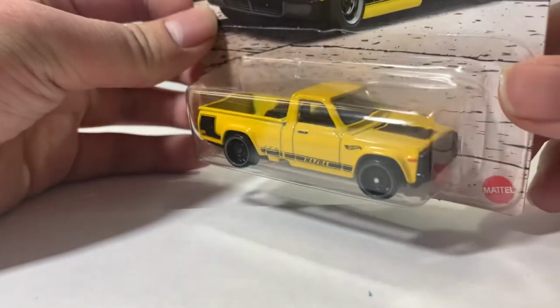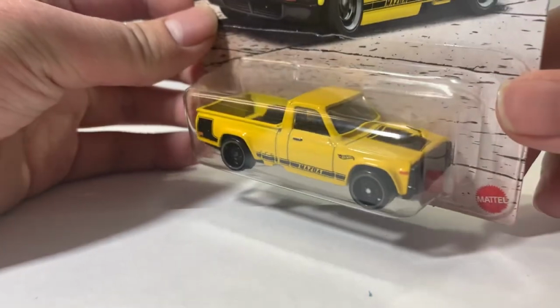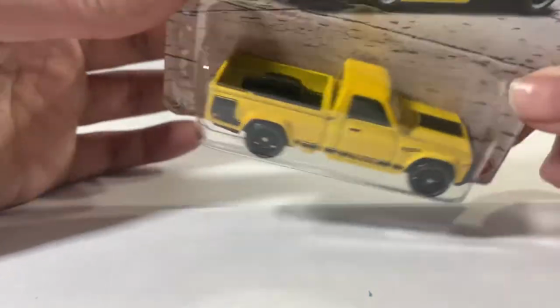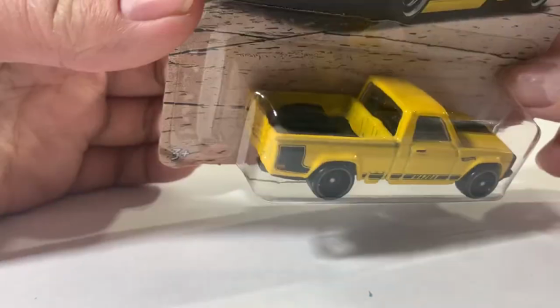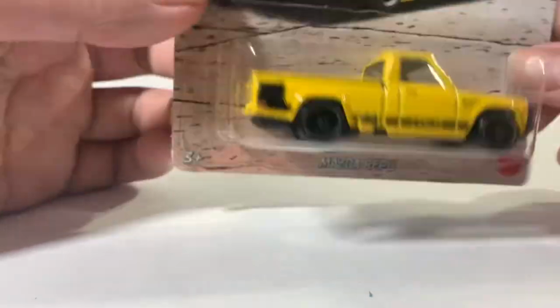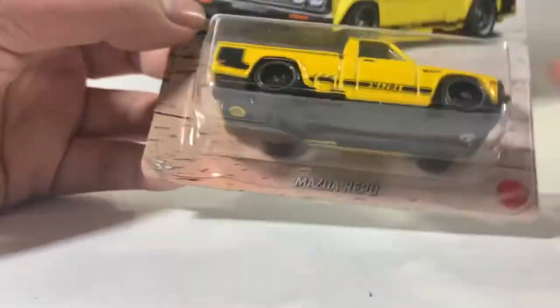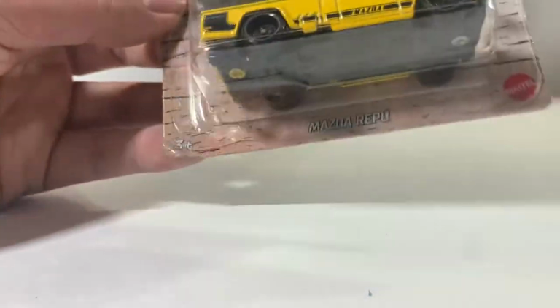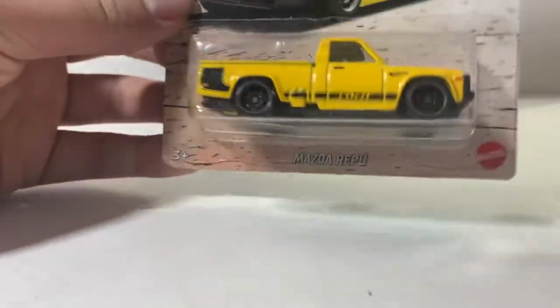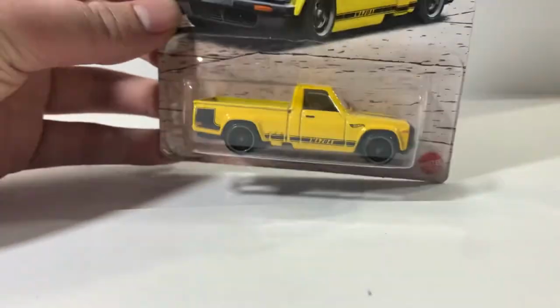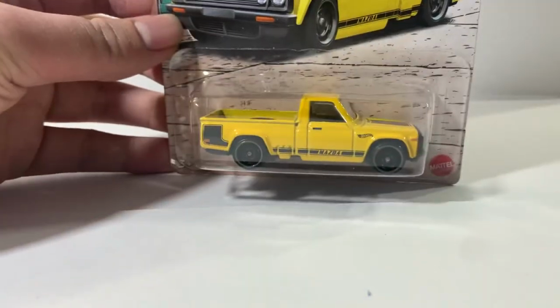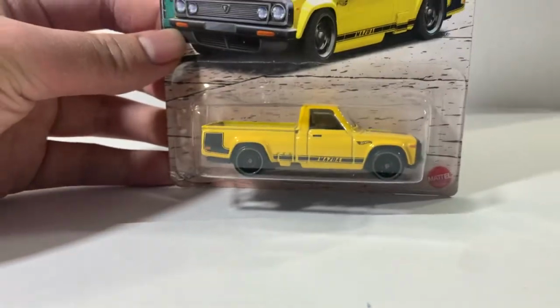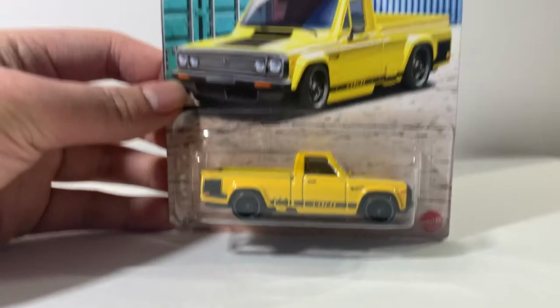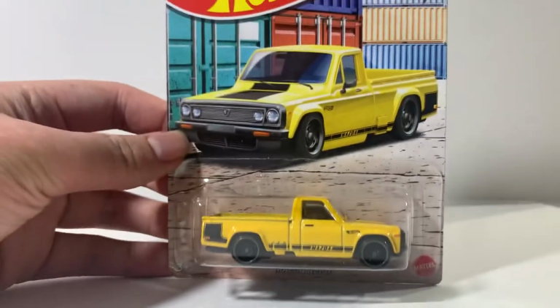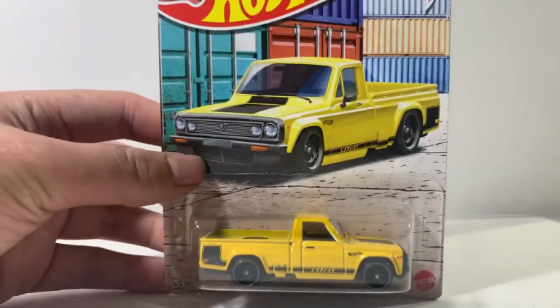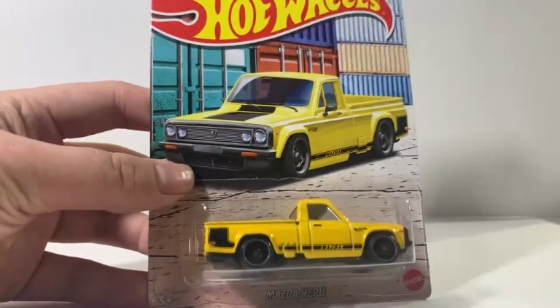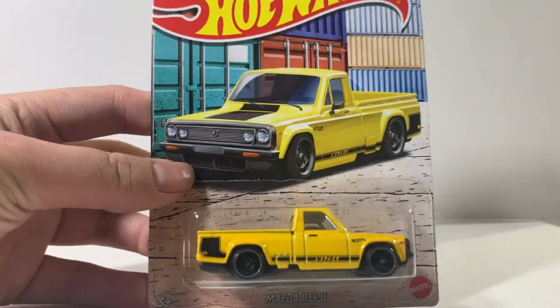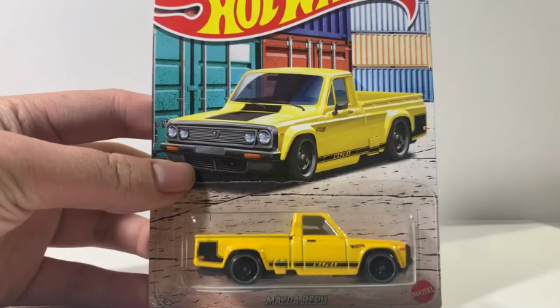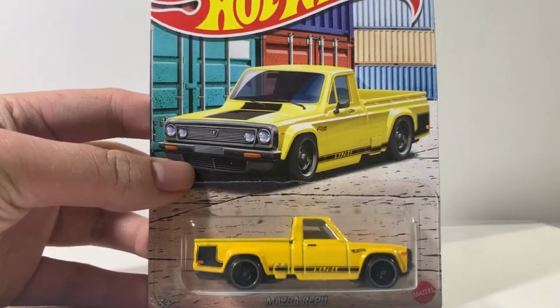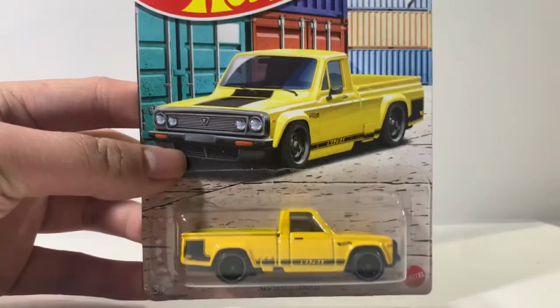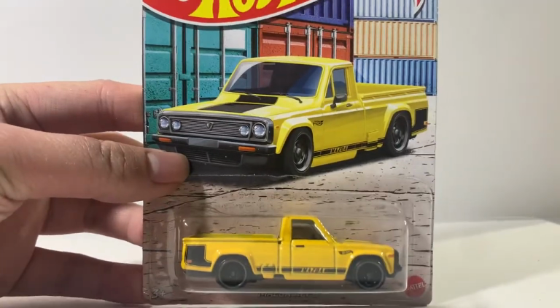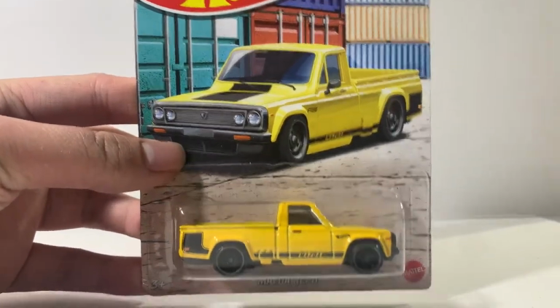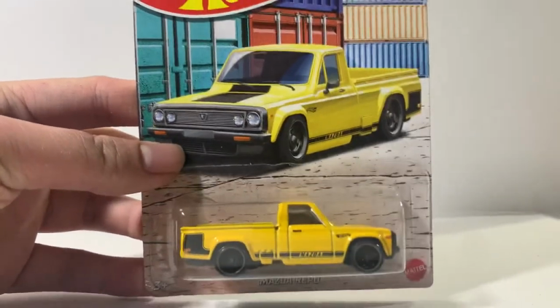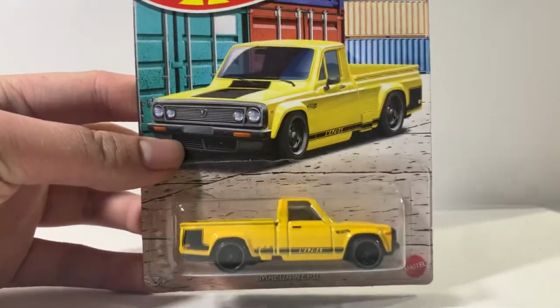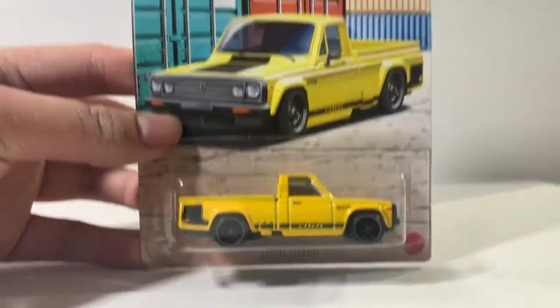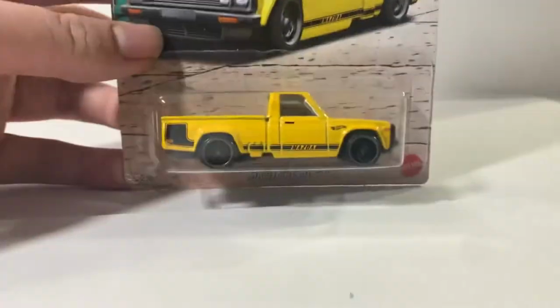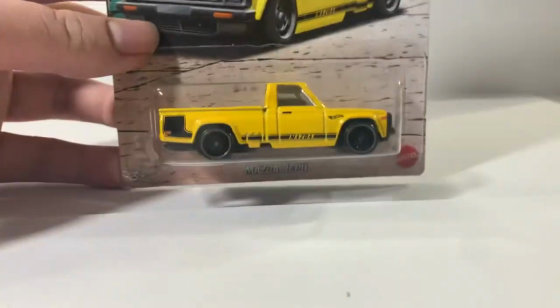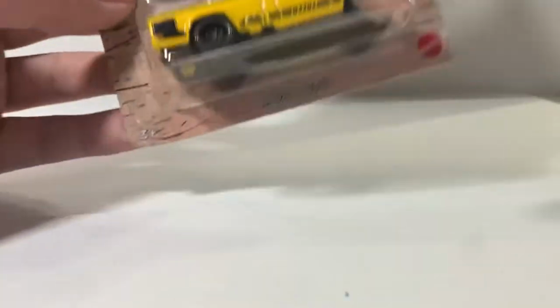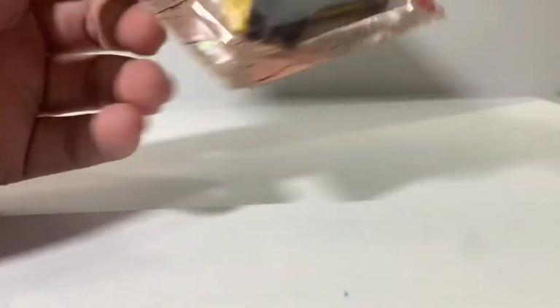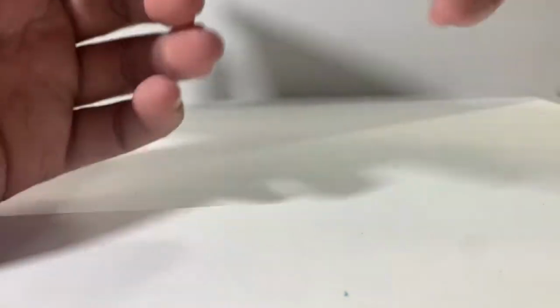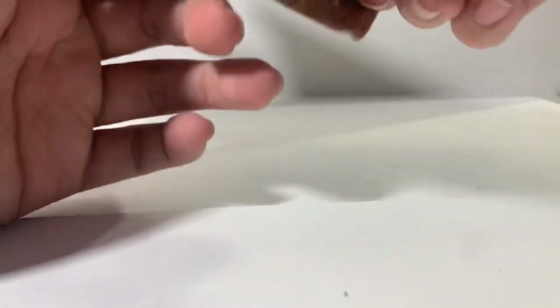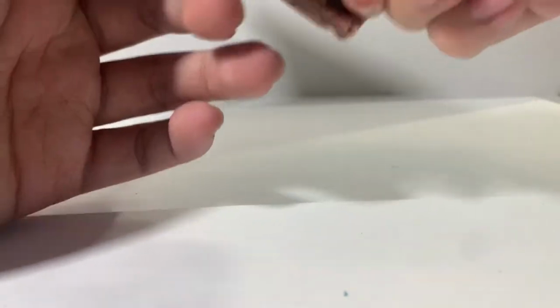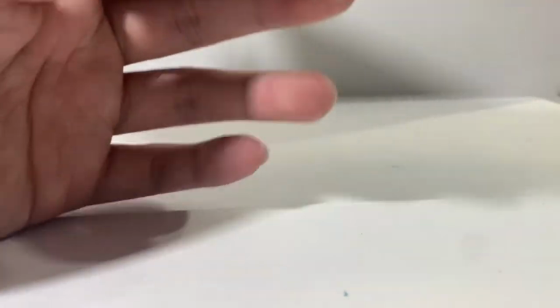So yeah, let's get to cracking this open. Actually, before cracking this open, I just wanted to show the card art. I really like the card art of this series — I think it's just really nice looking.